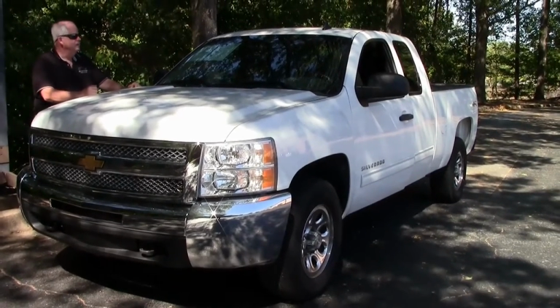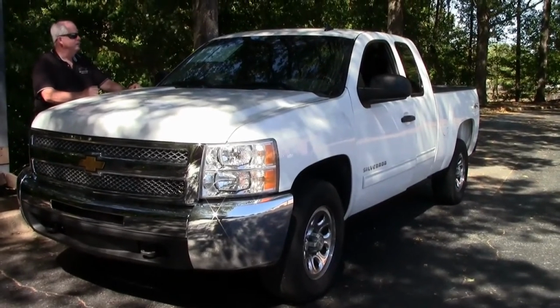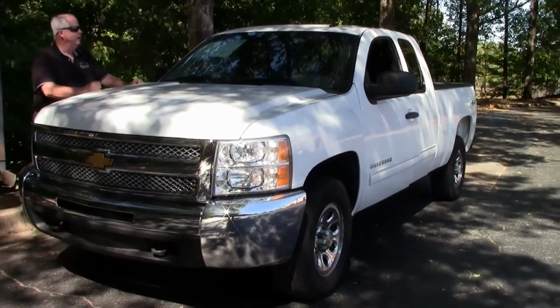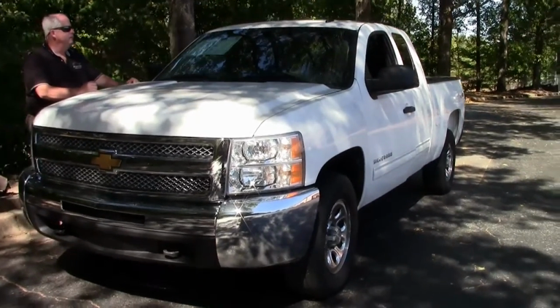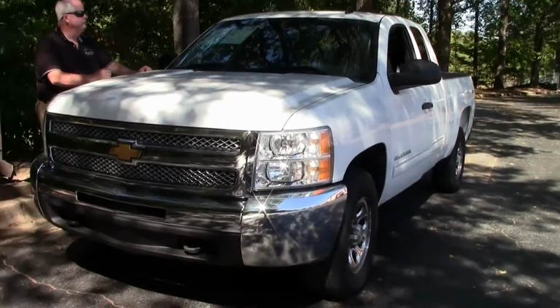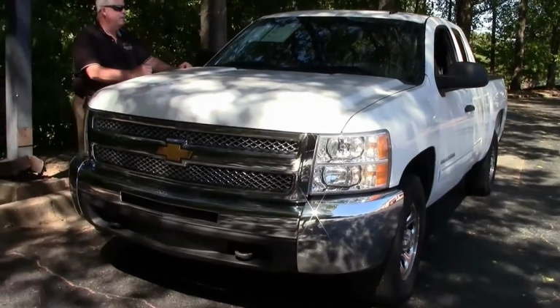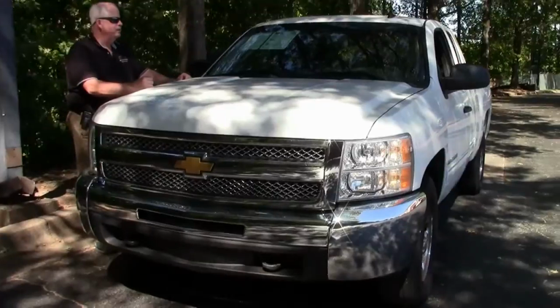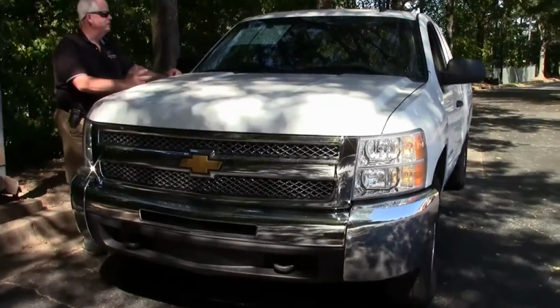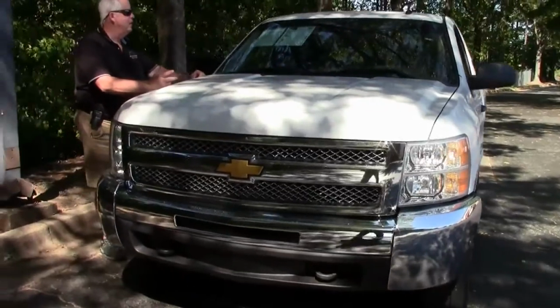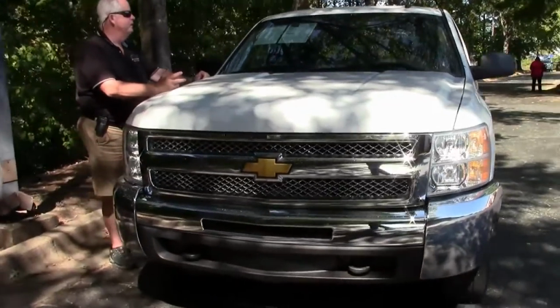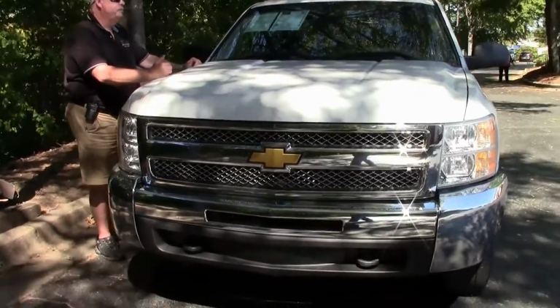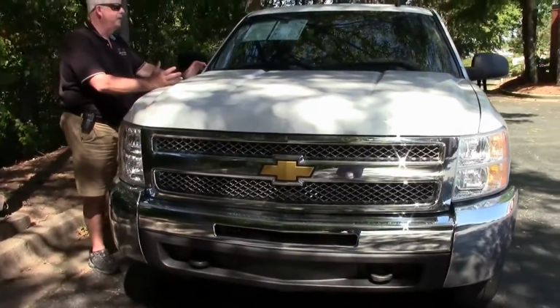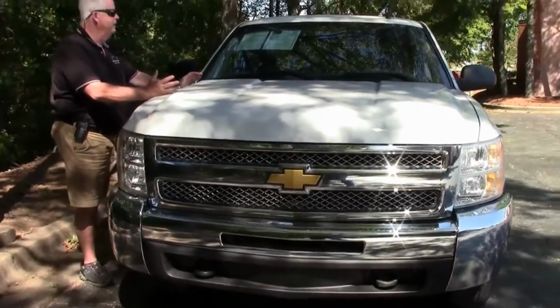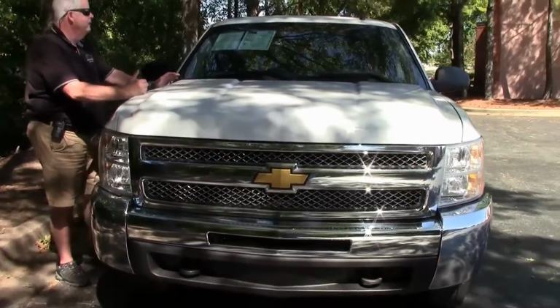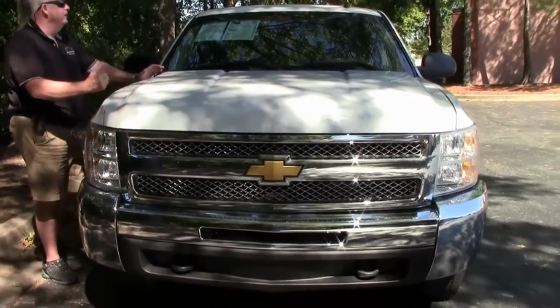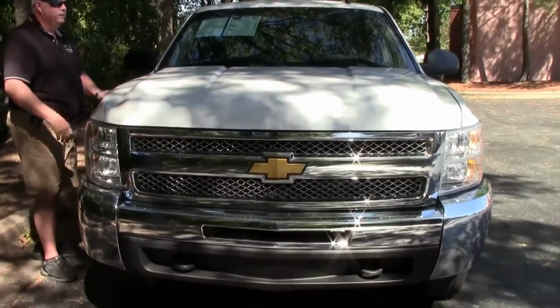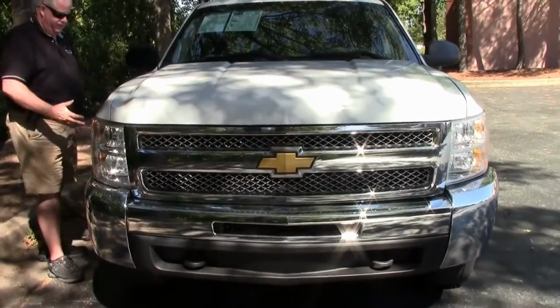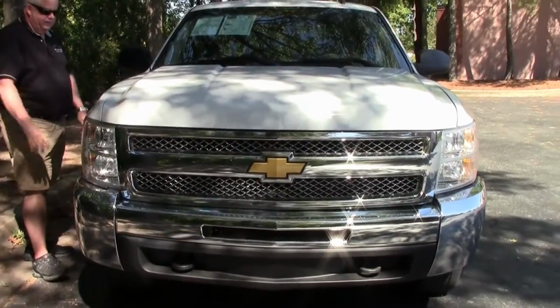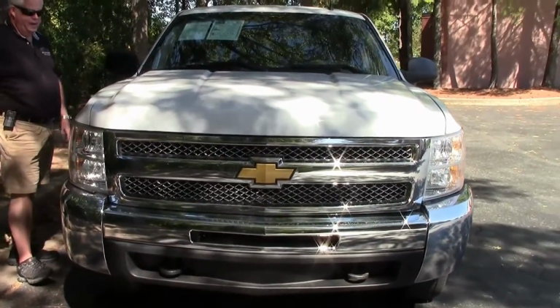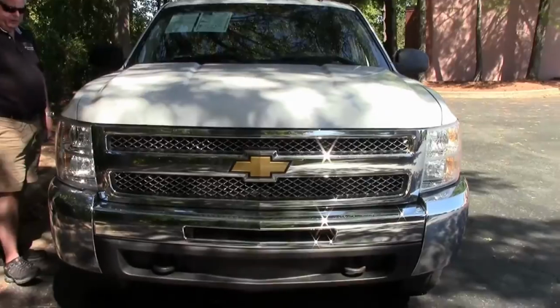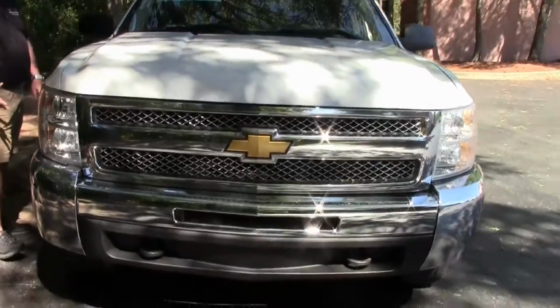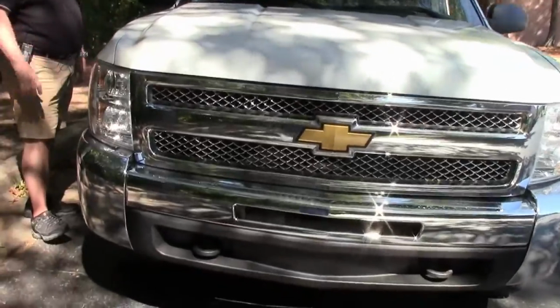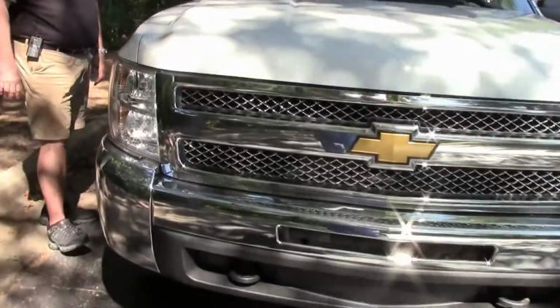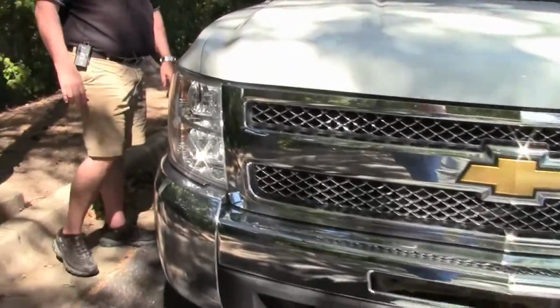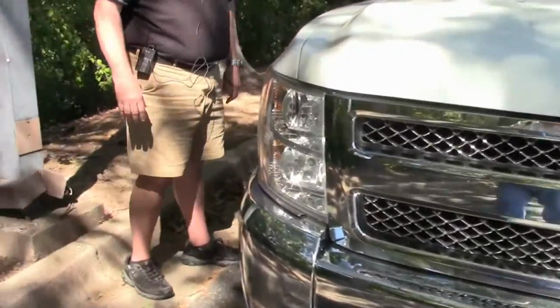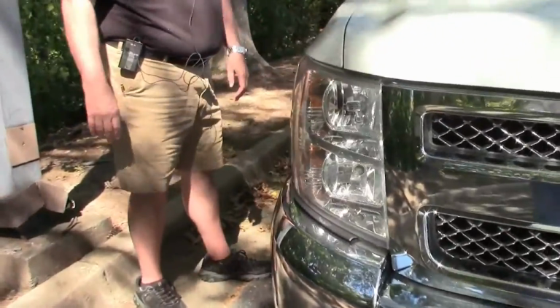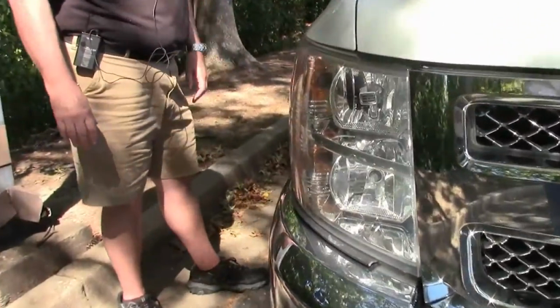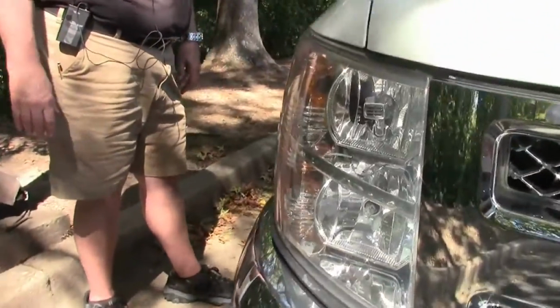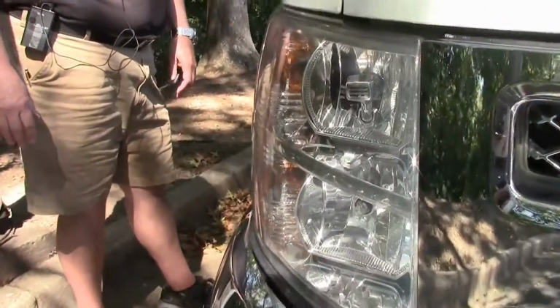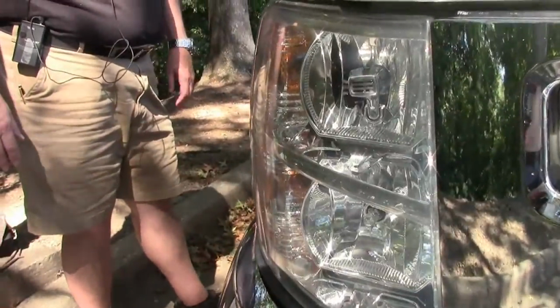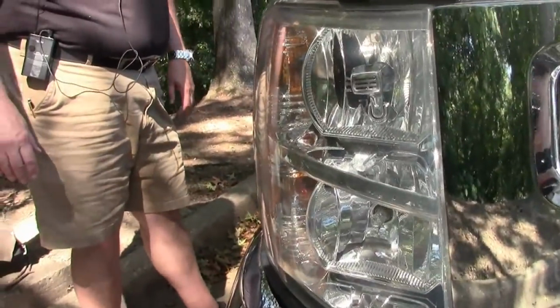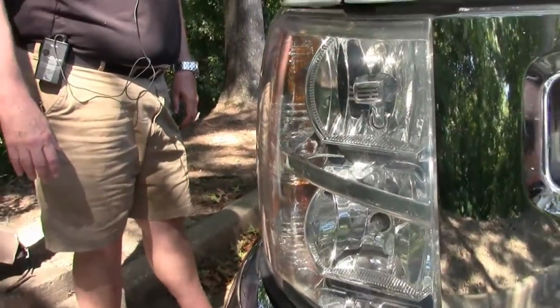It's got automatic transmission, power windows, power everything, cruise, and 17 inch tires. It's got the Goodyear Wrangler tires on the truck itself.